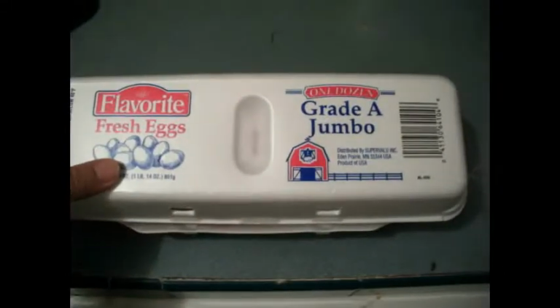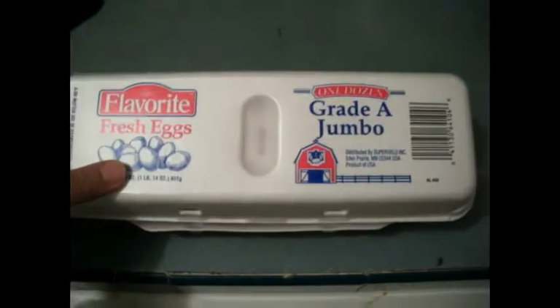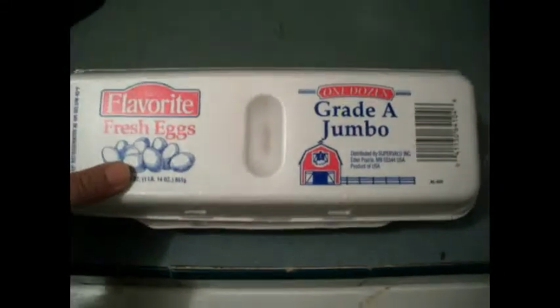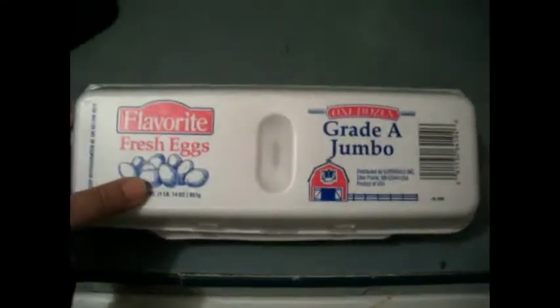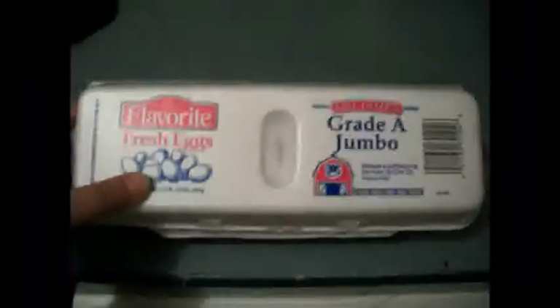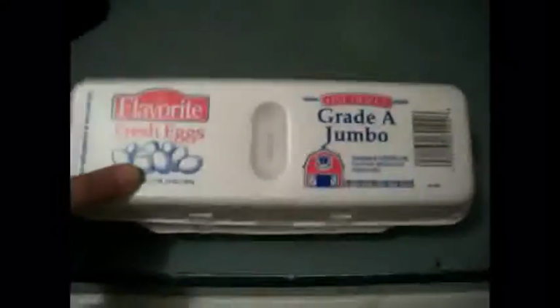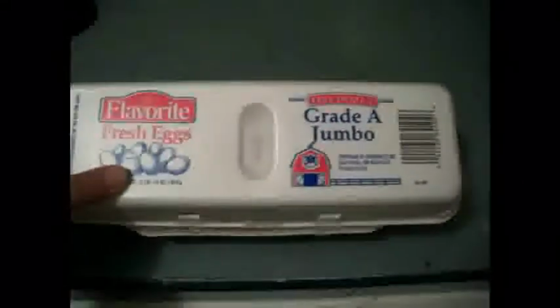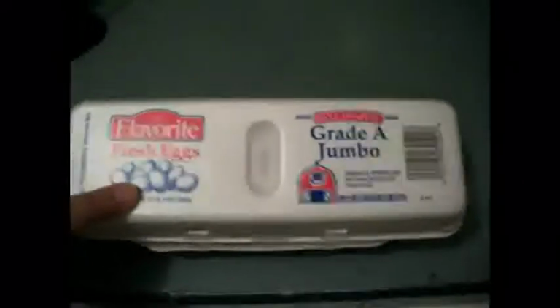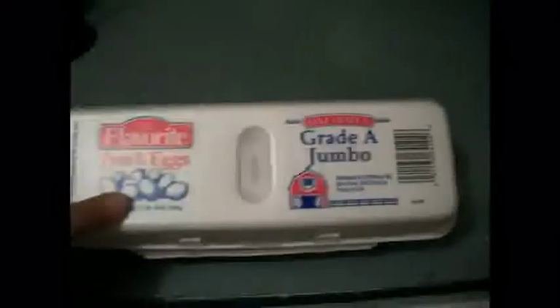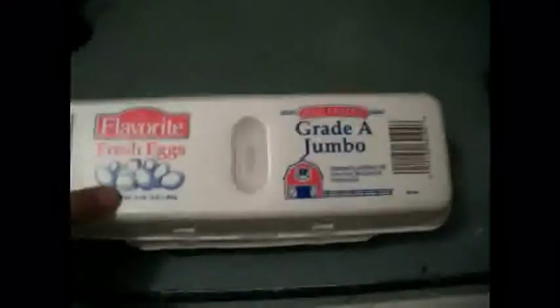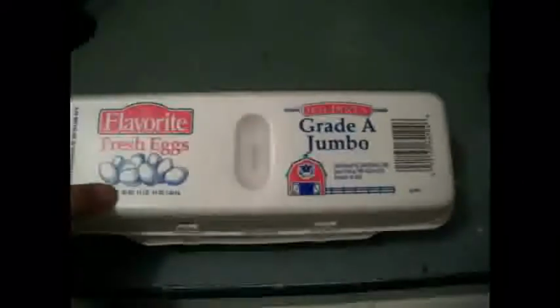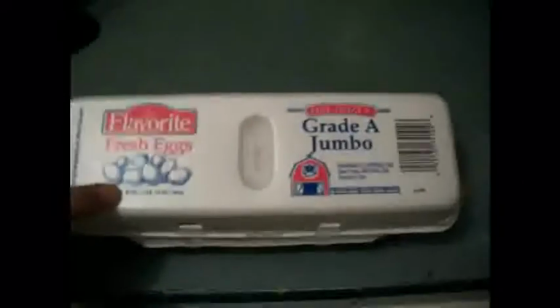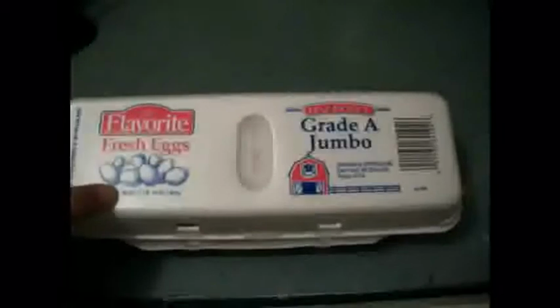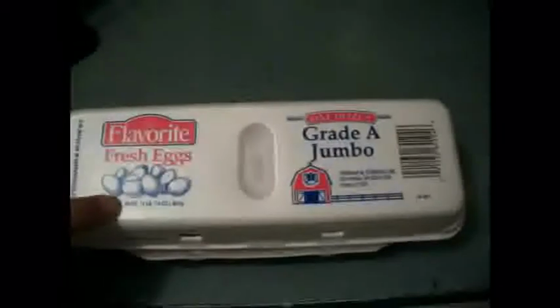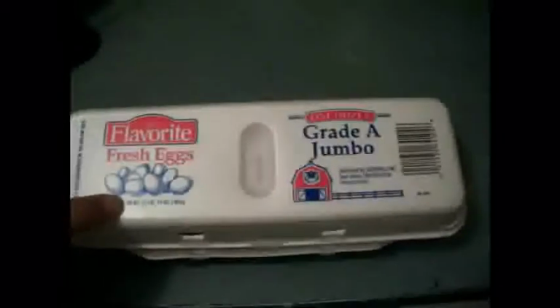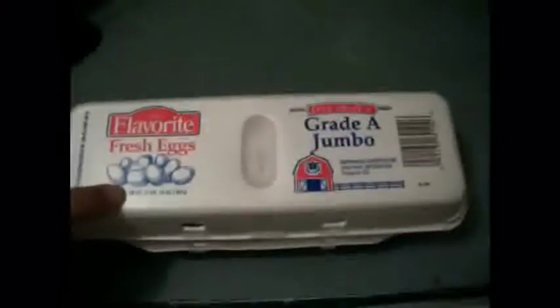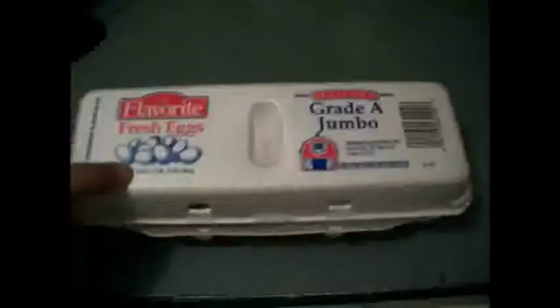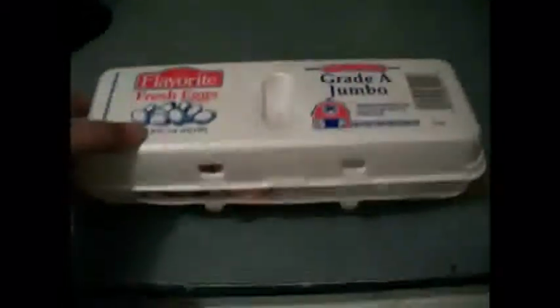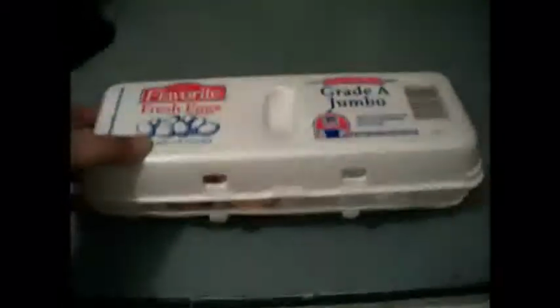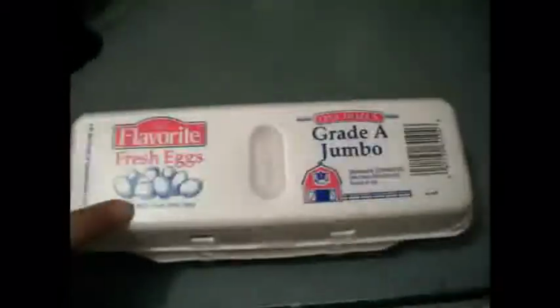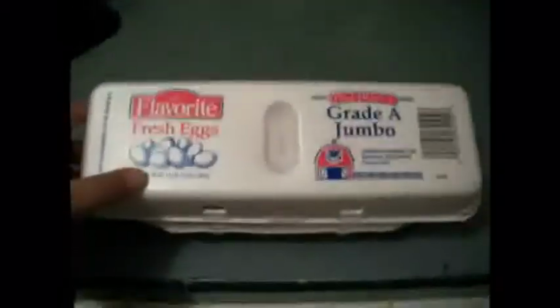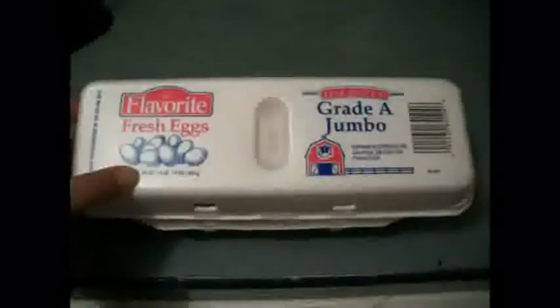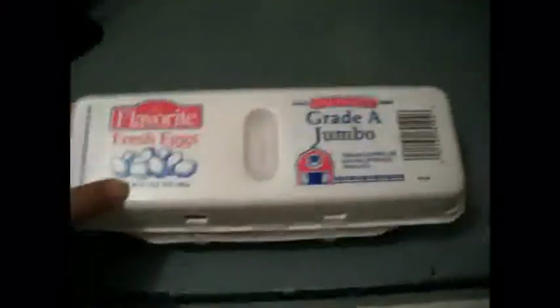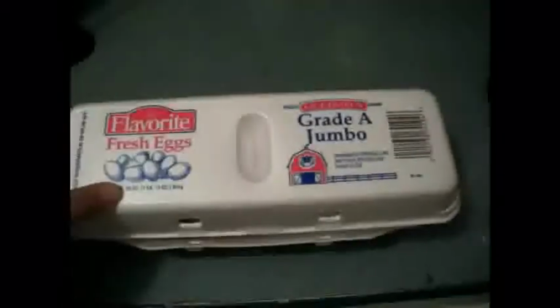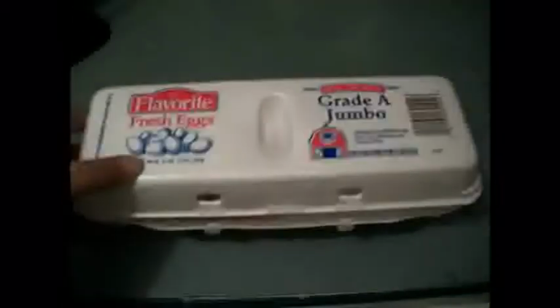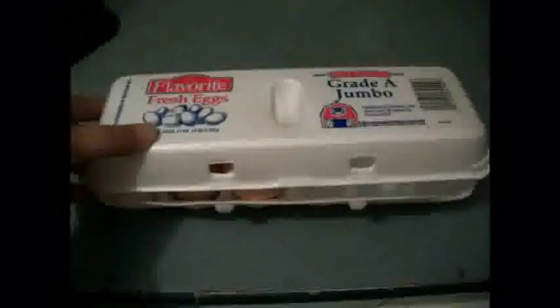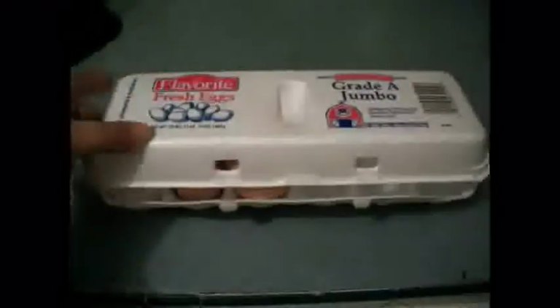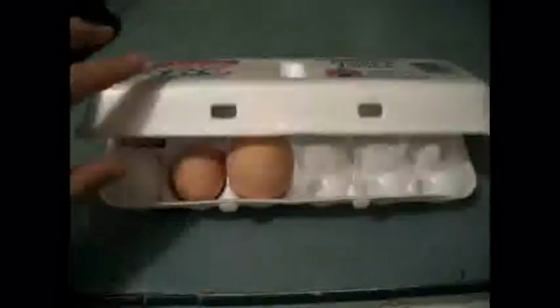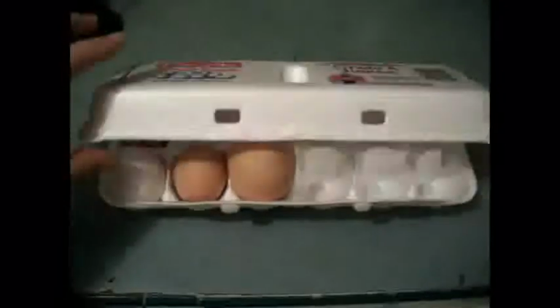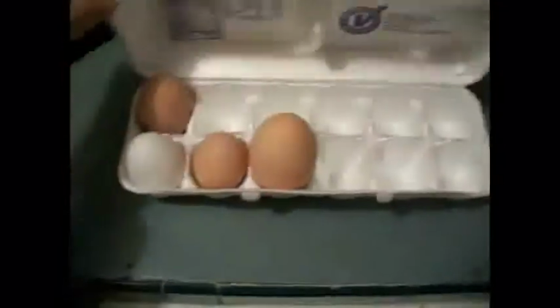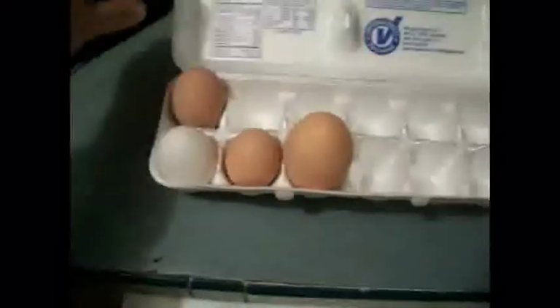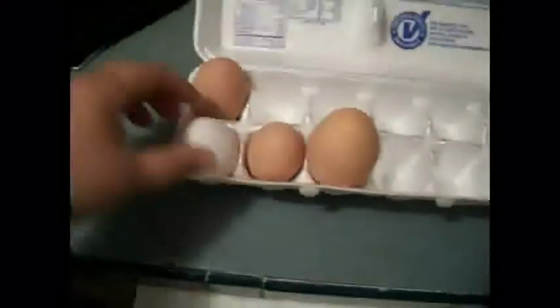As you can see, this is a Grade A jumbo — not large, jumbo sized egg carton. And we're reusing this, recycling, for our chicken eggs.